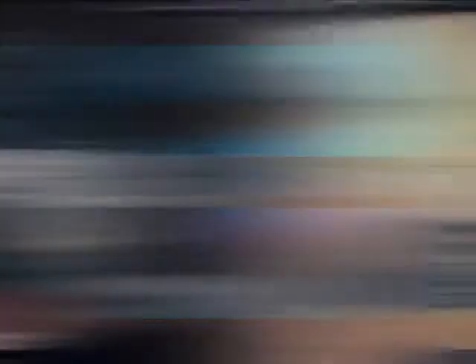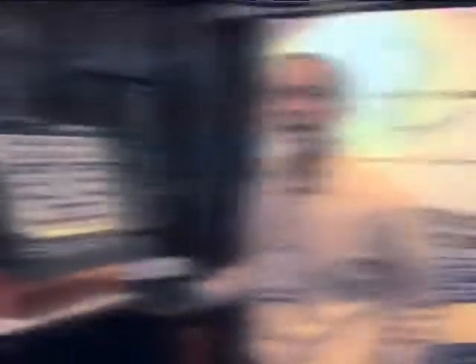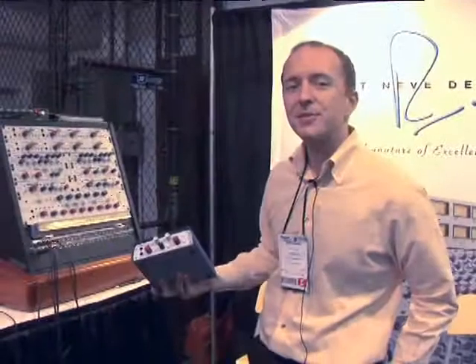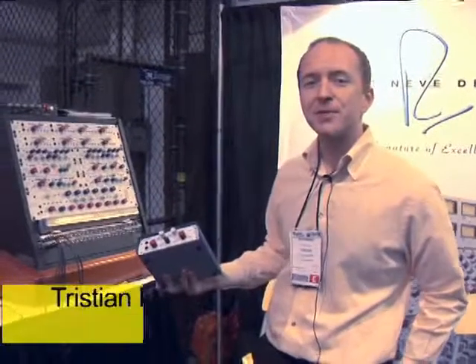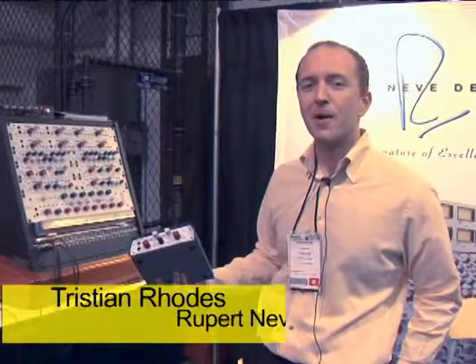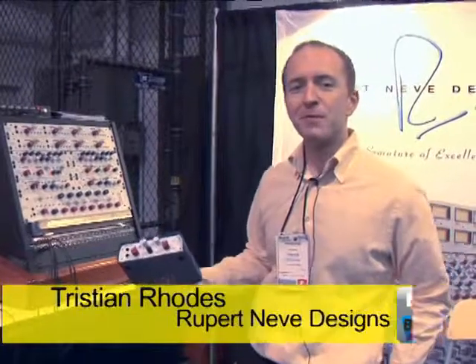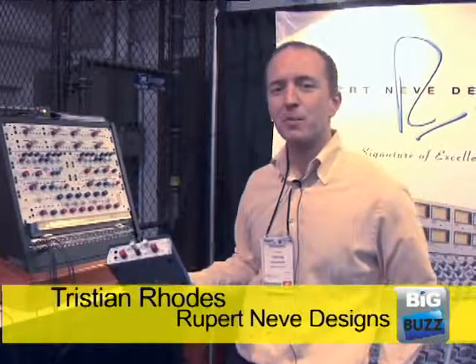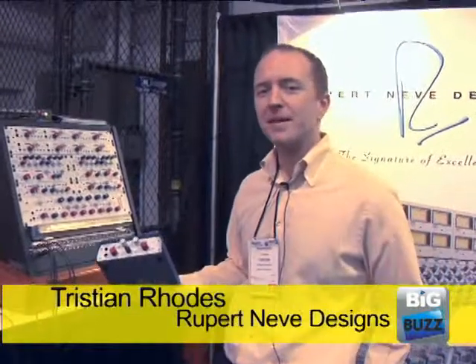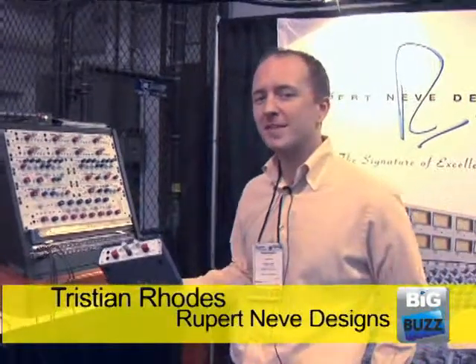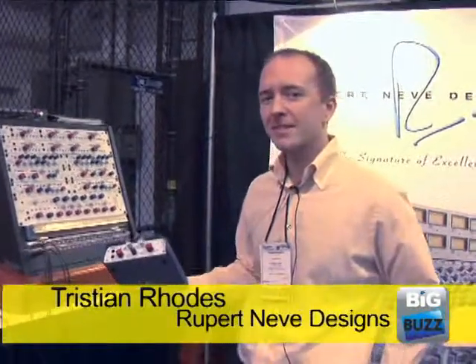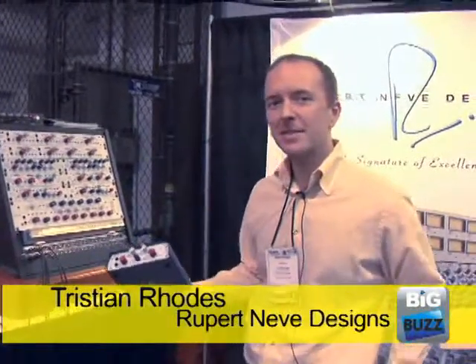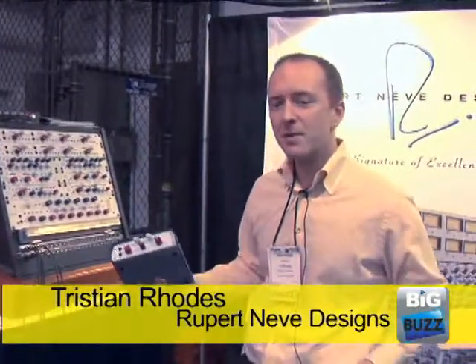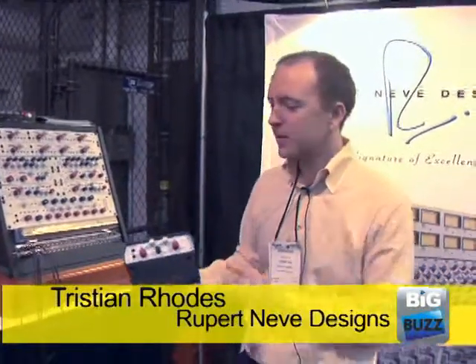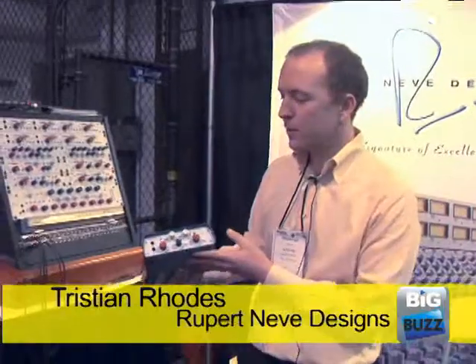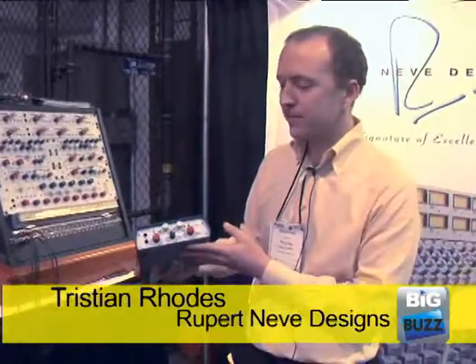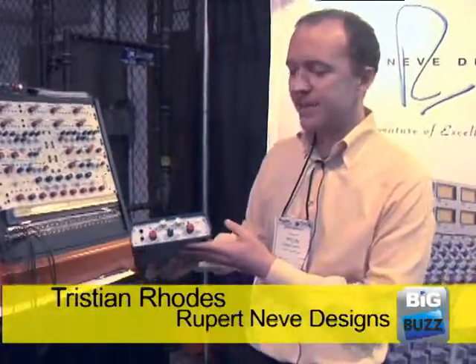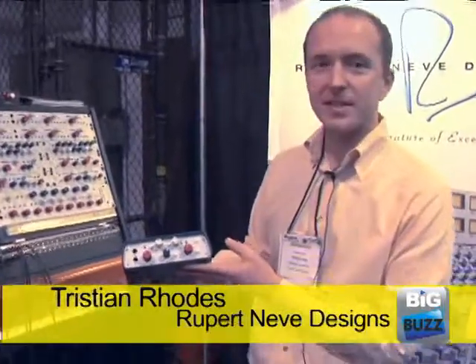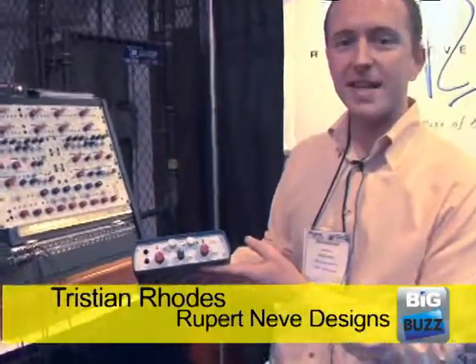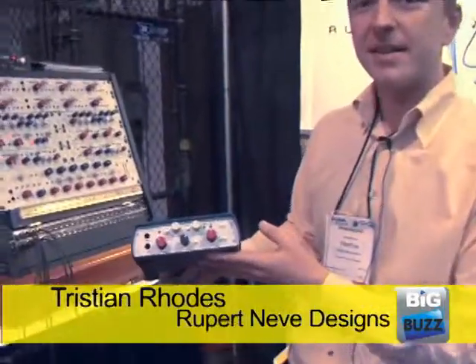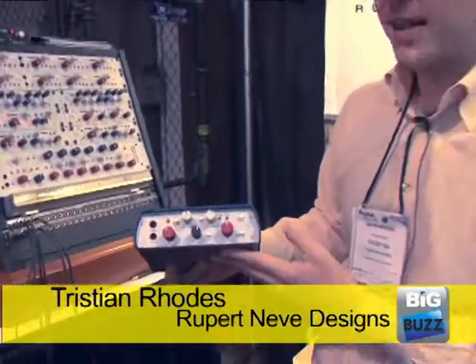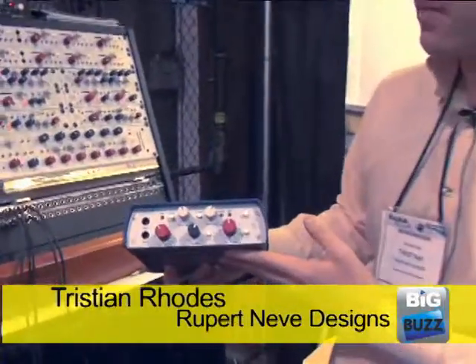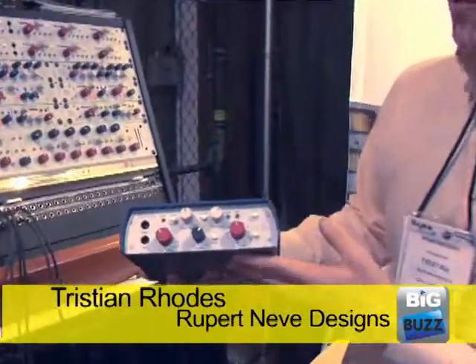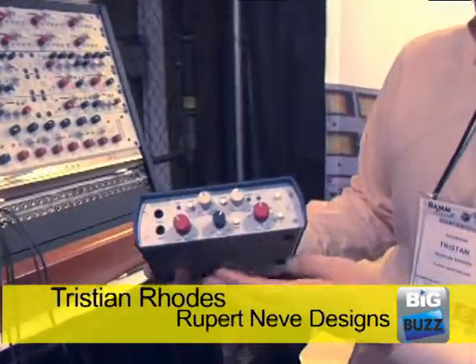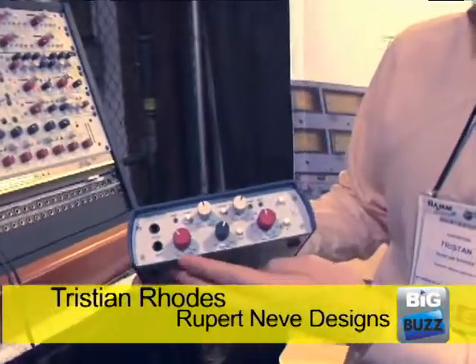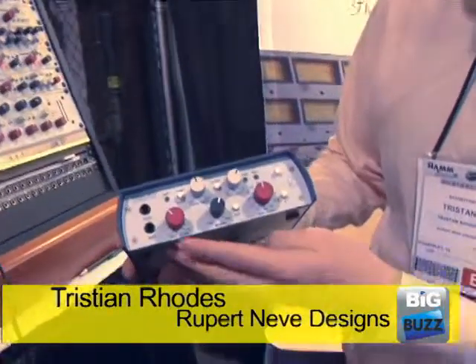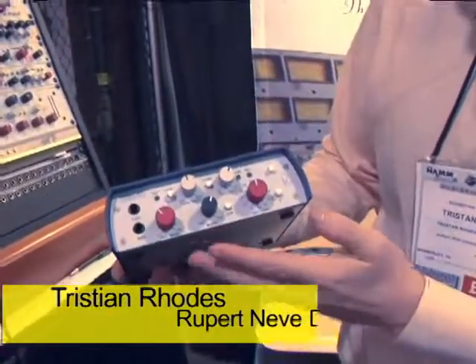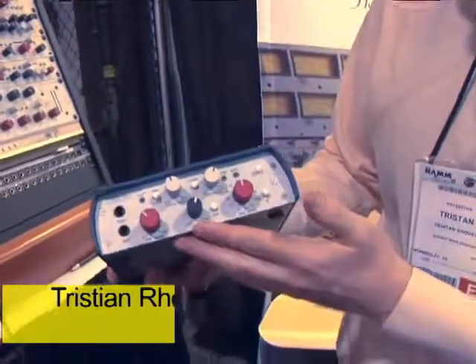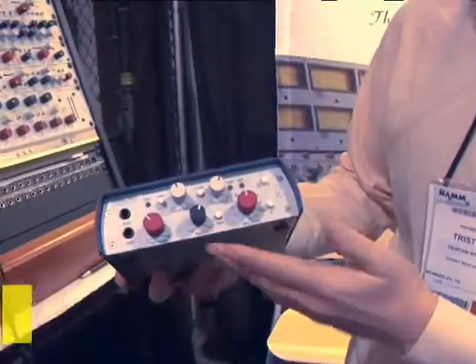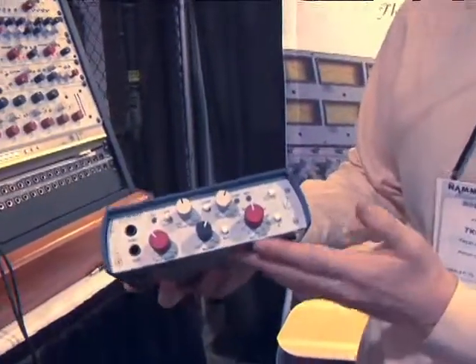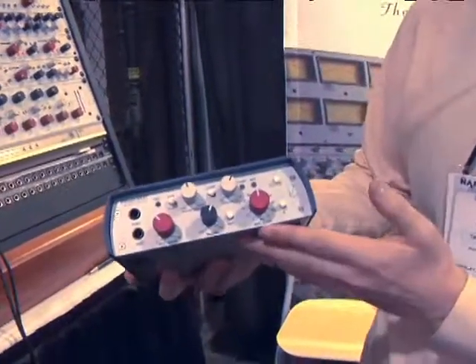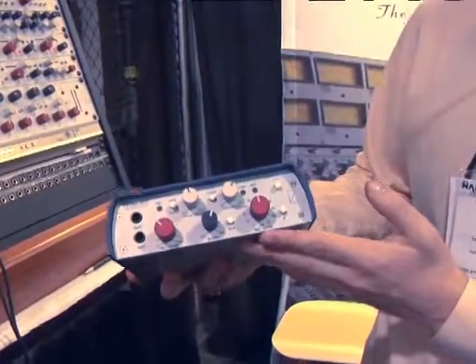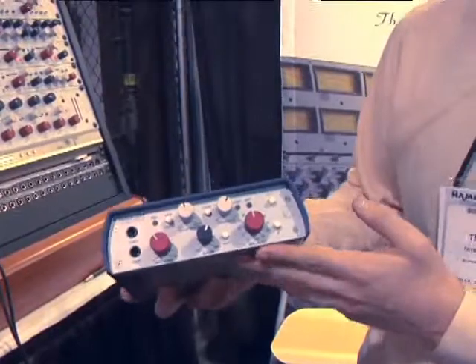Hi, this is Tristan Rhodes from Rupert Neeb Designs. I'm here with the new 5017 — it's a mobile DI compressor and preamplifier.